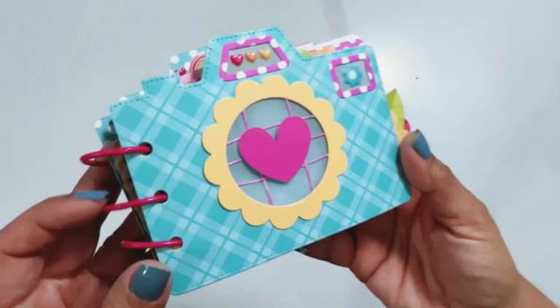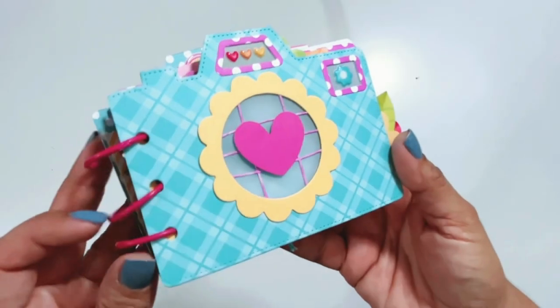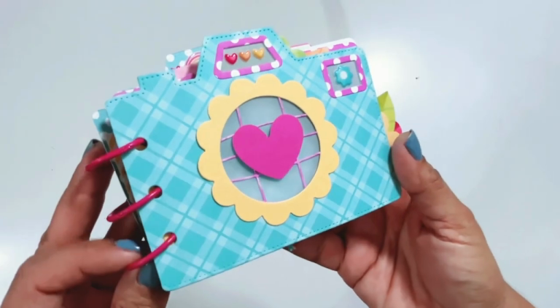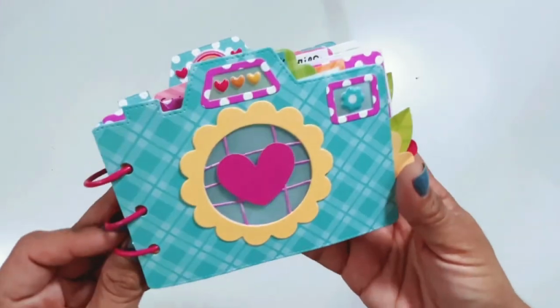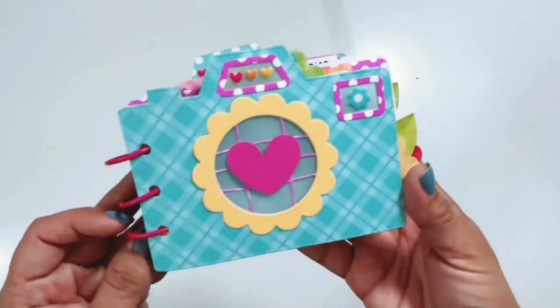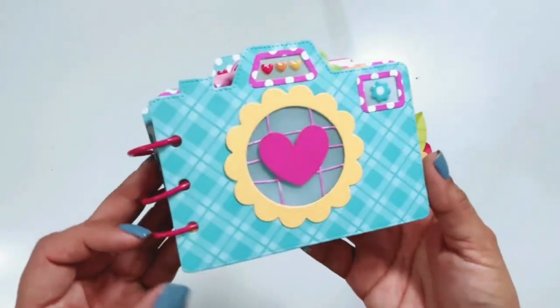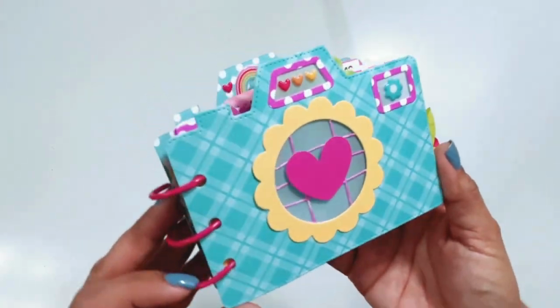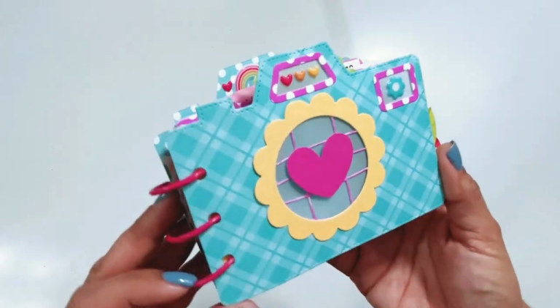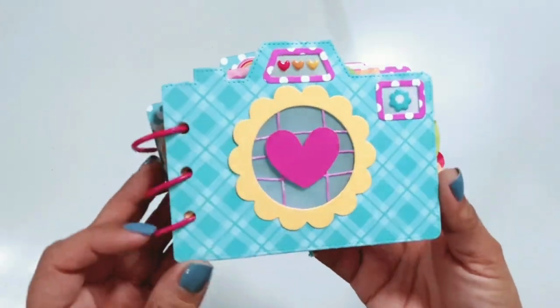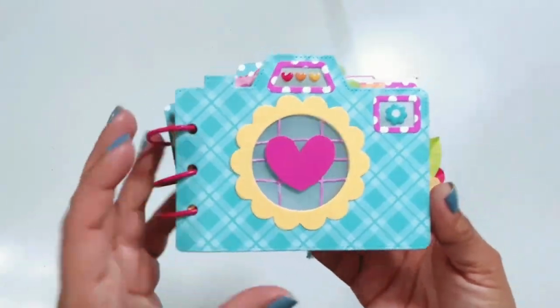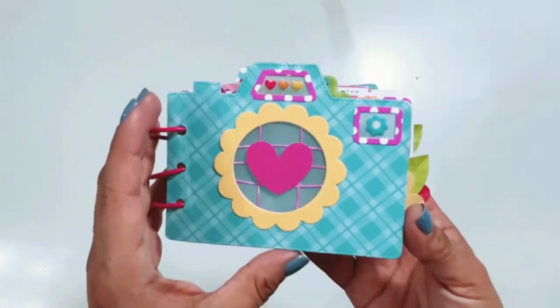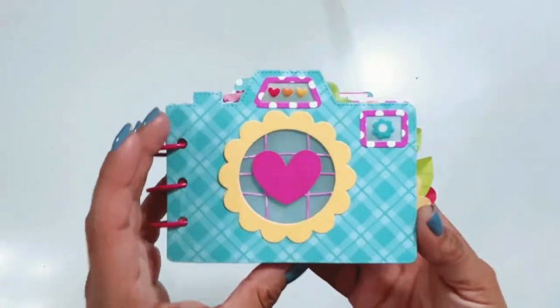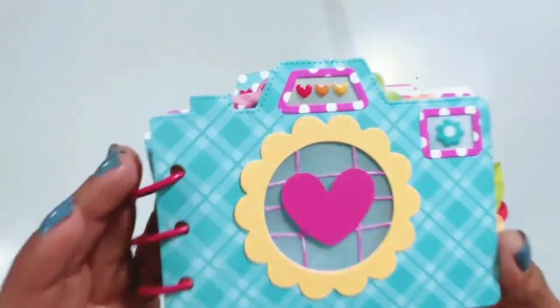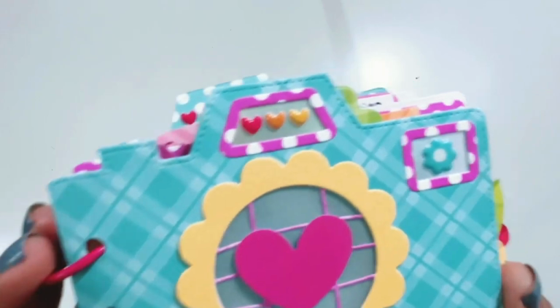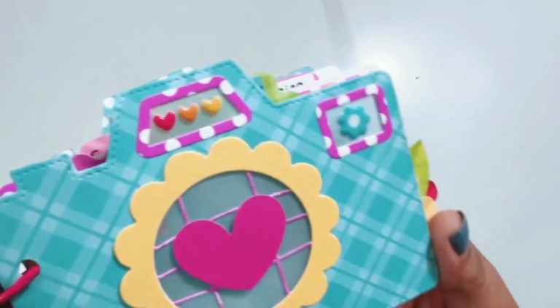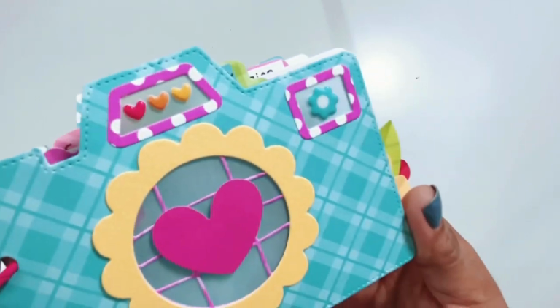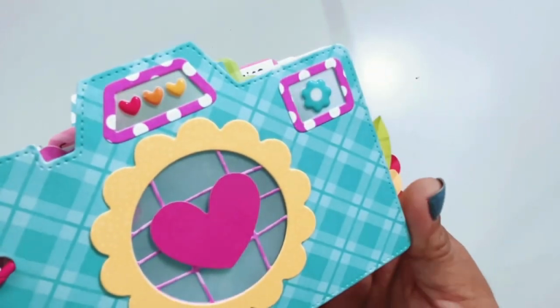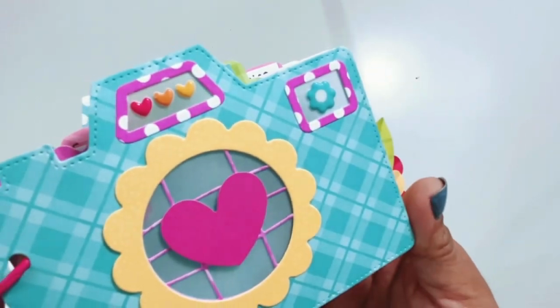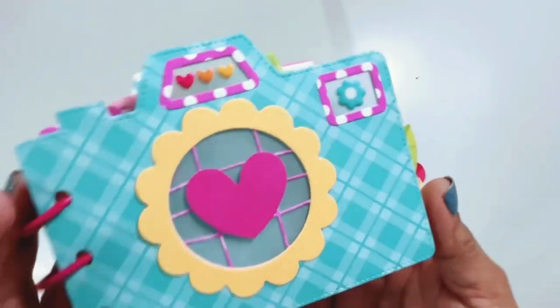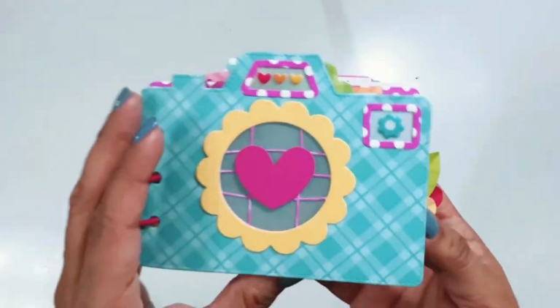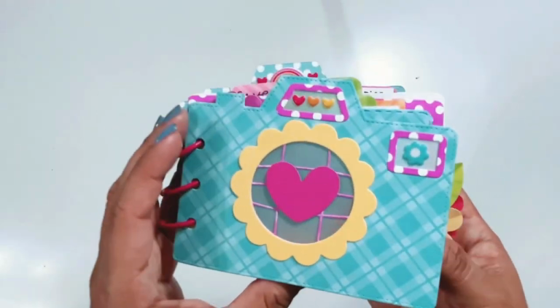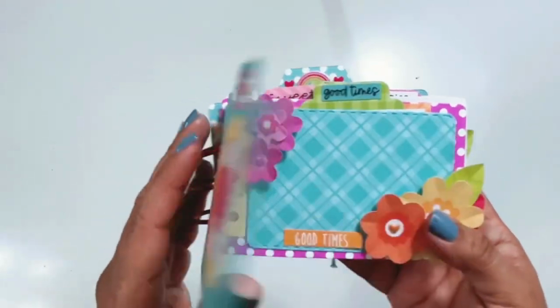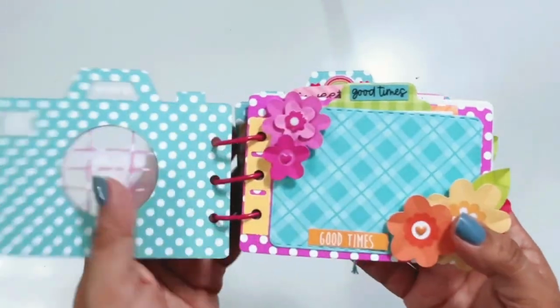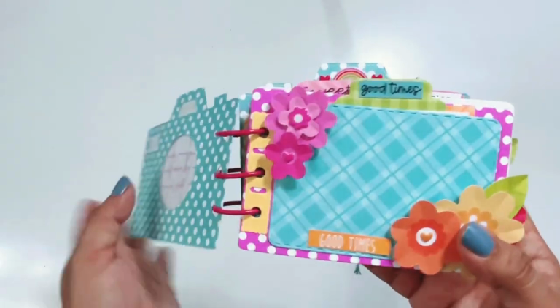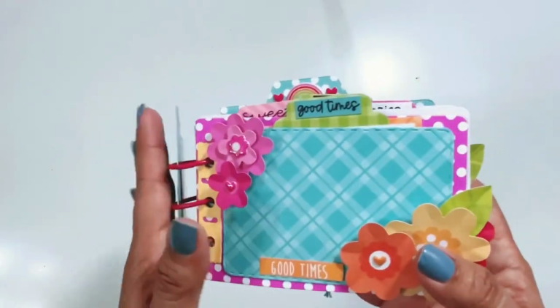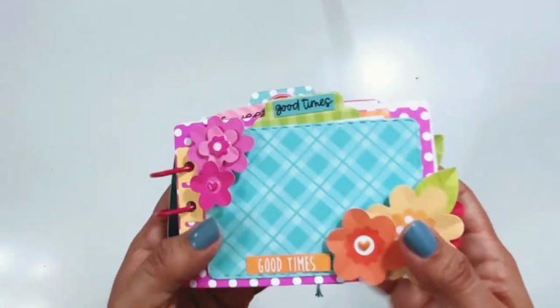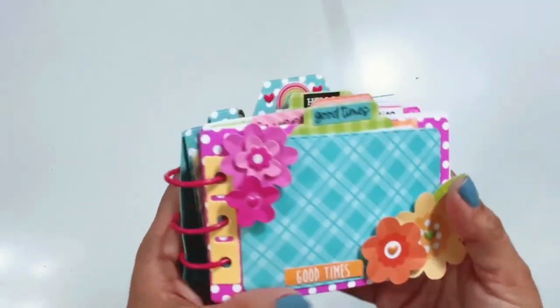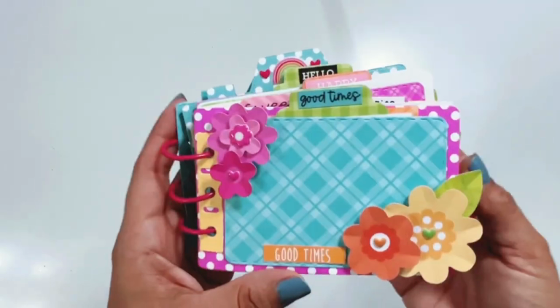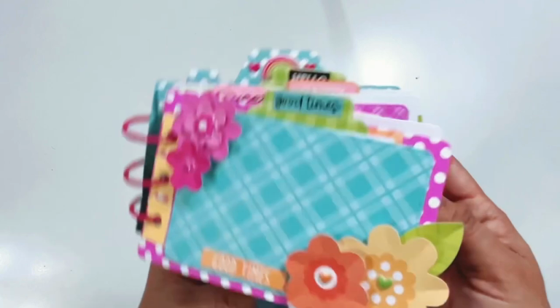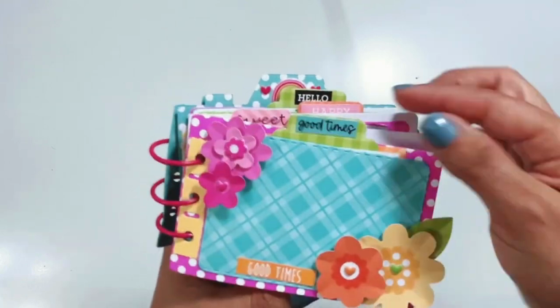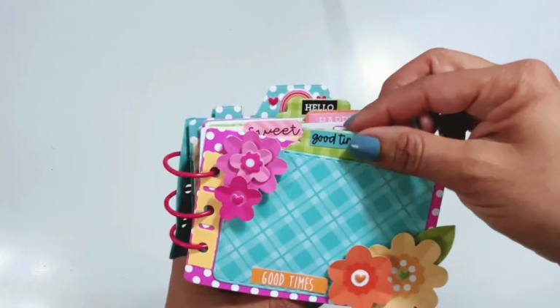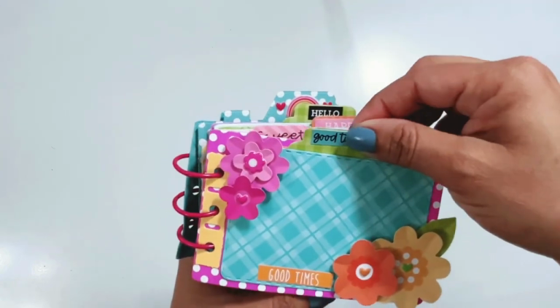Hey everyone, it's Erica. I have a little walkthrough of this camera mini album that I made for the Doodlebug Design Creative Team using the new Petite Prince and a die from Elizabeth Craft Designs.